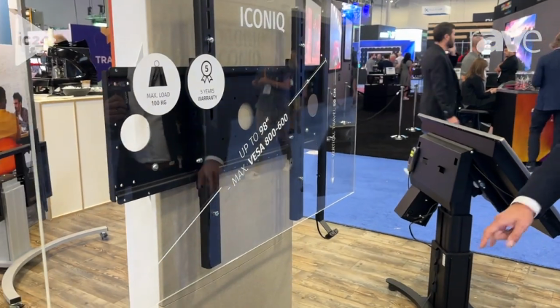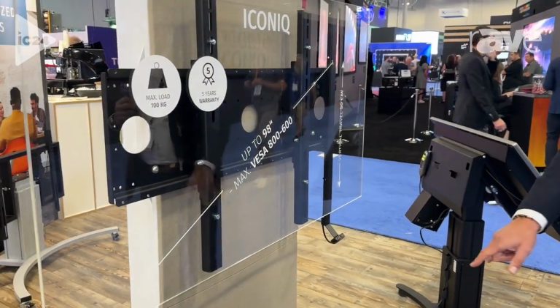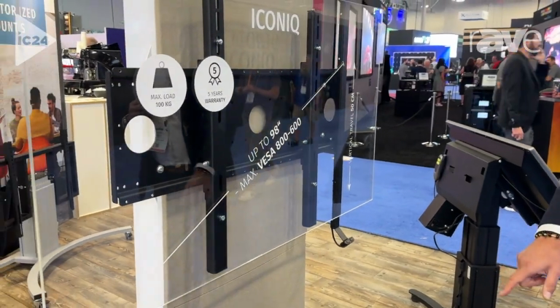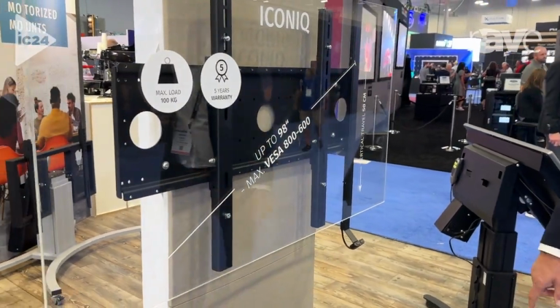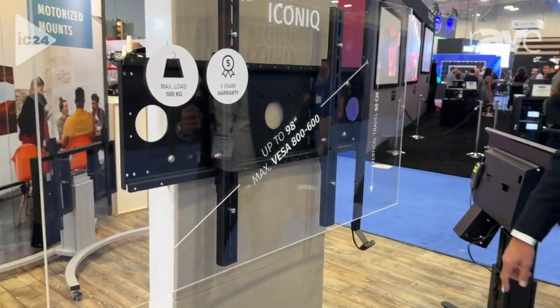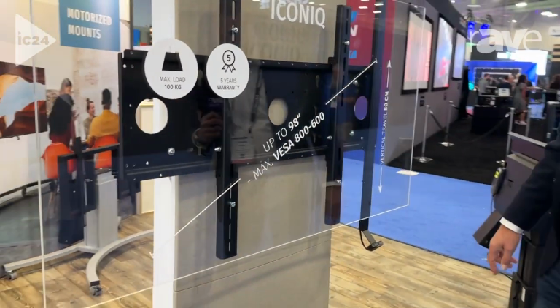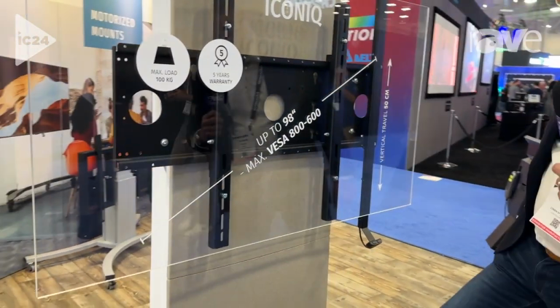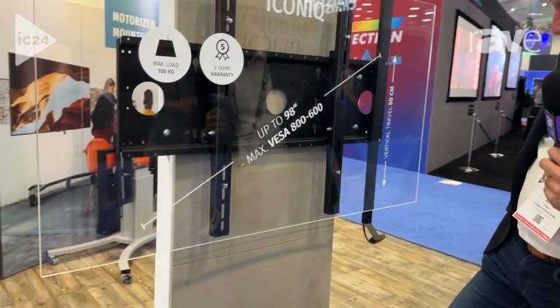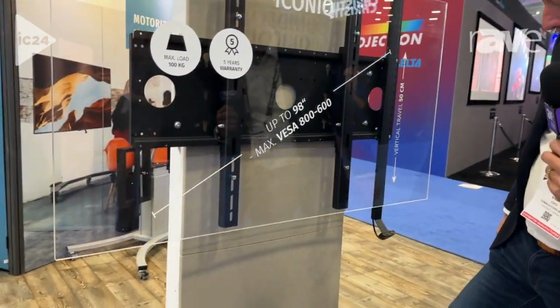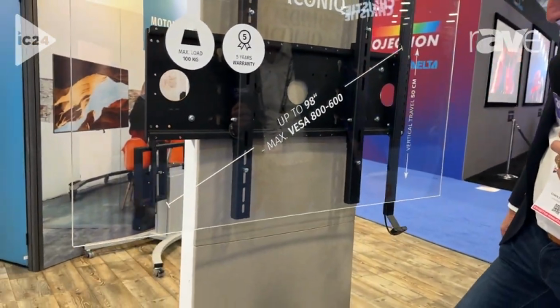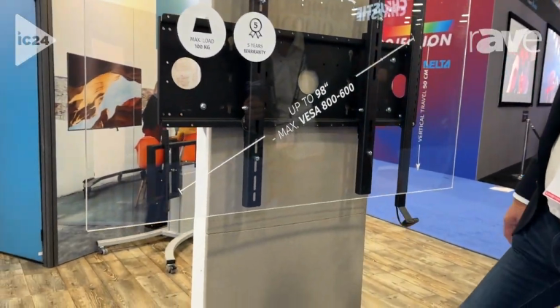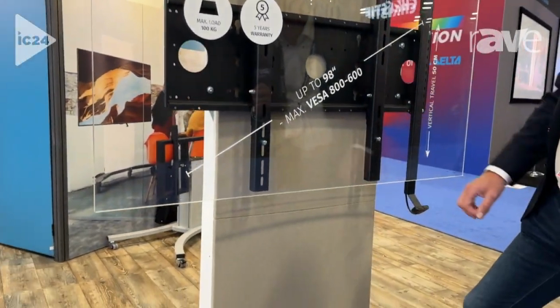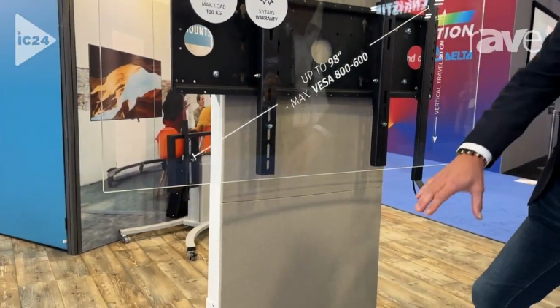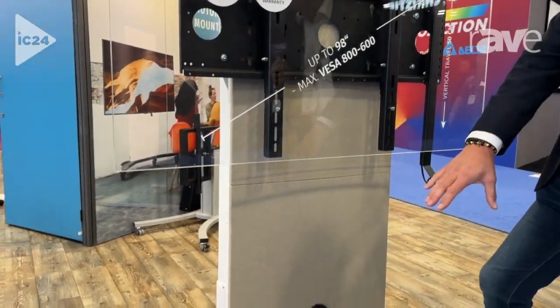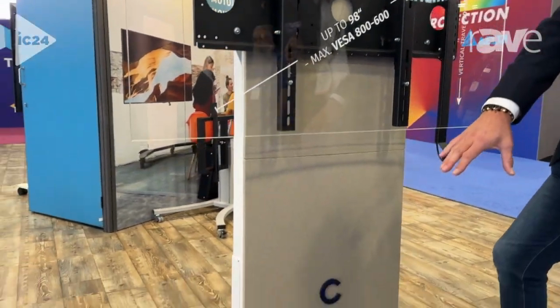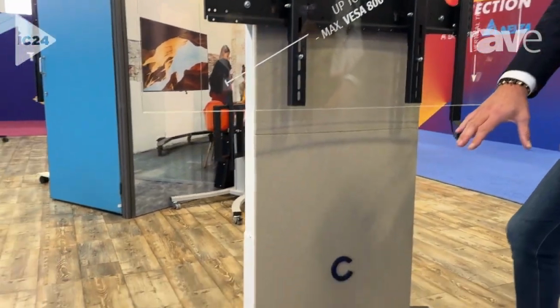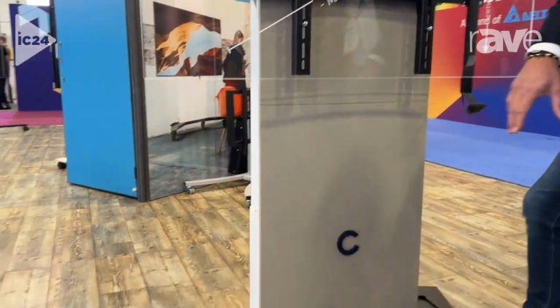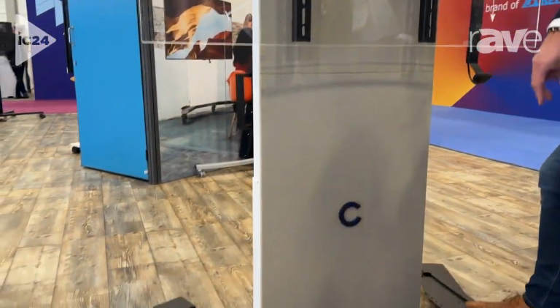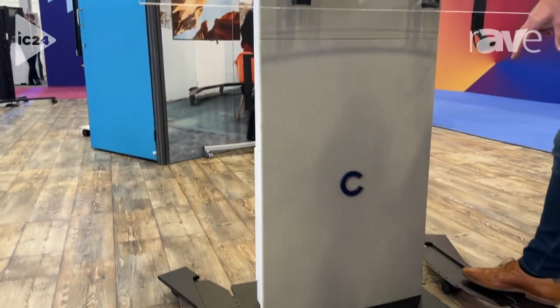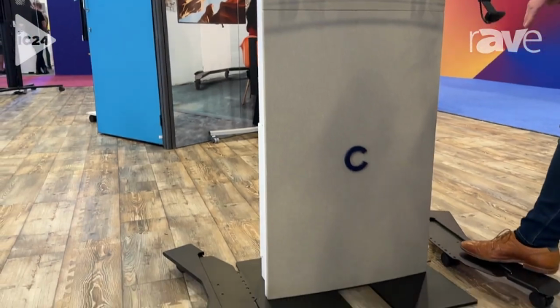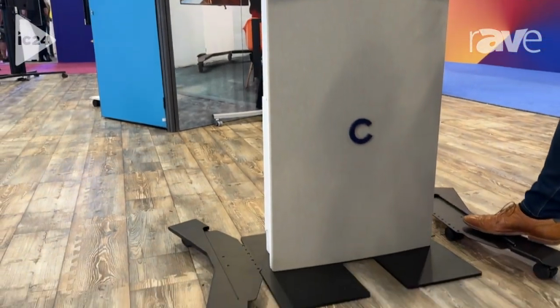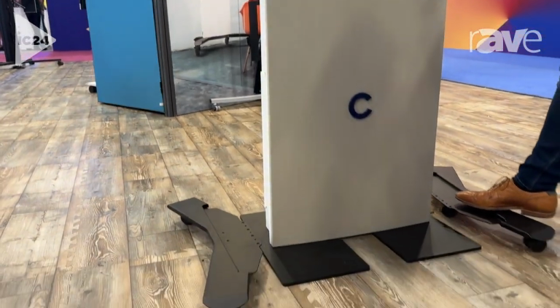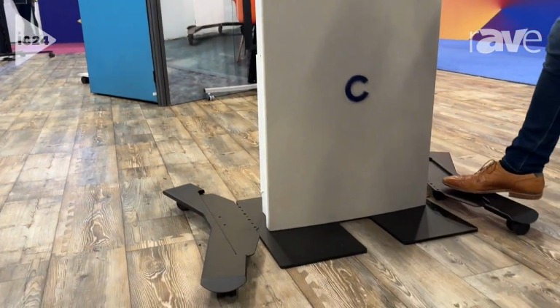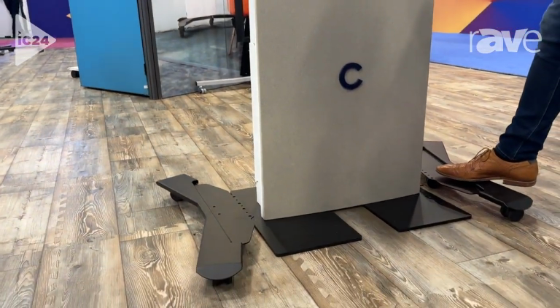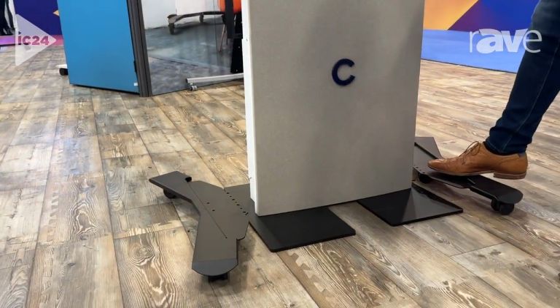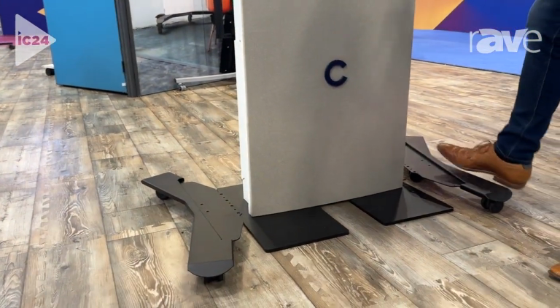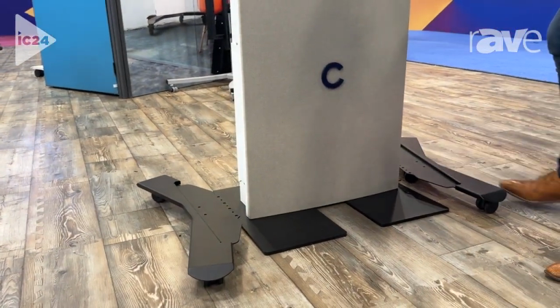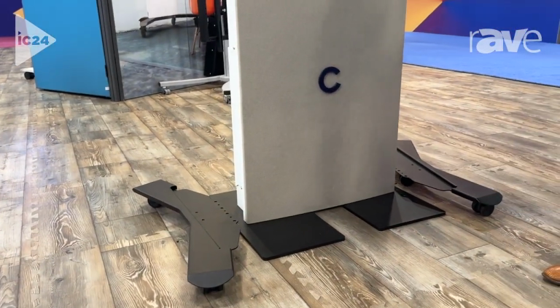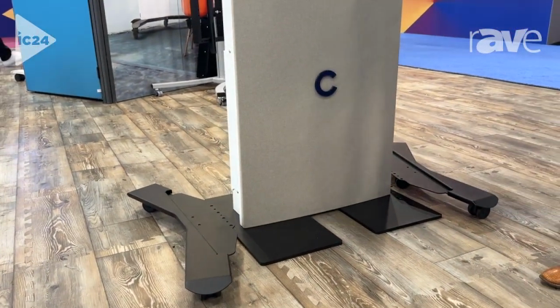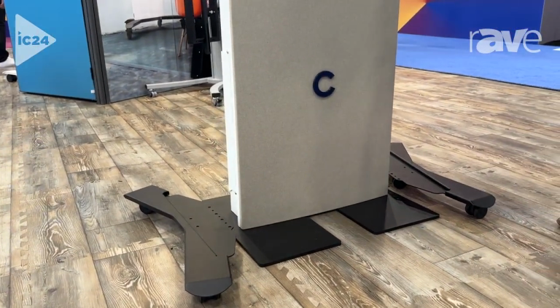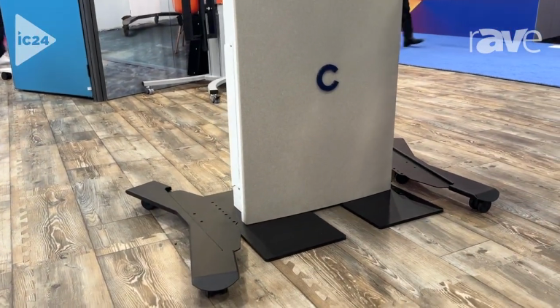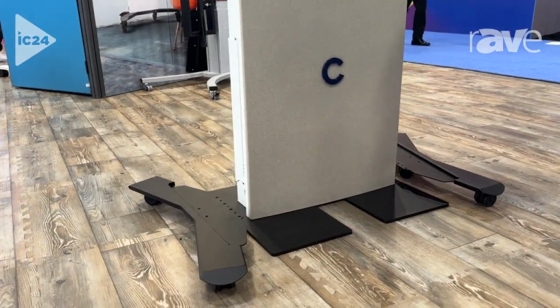Besides this, you see the two mobile parts. It comes on a floor plate, but with this accessory you can easily change it to a mobile unit.